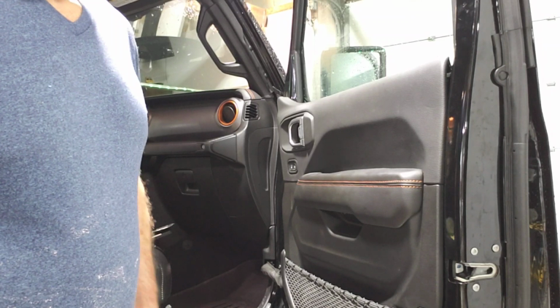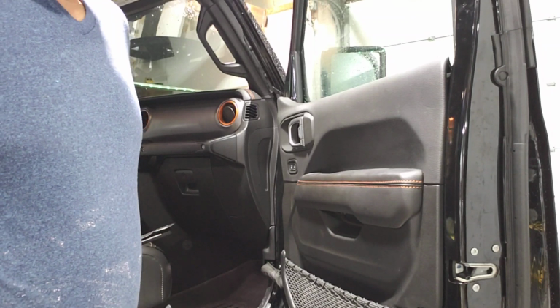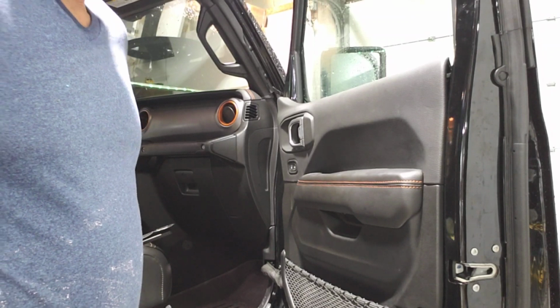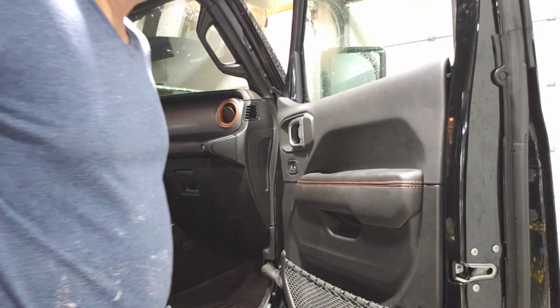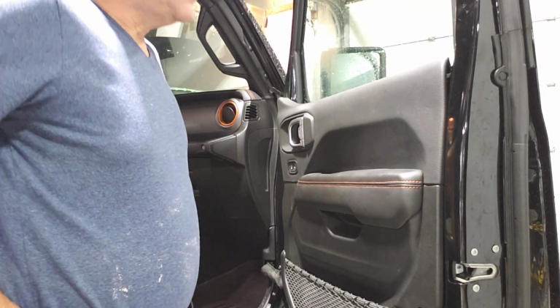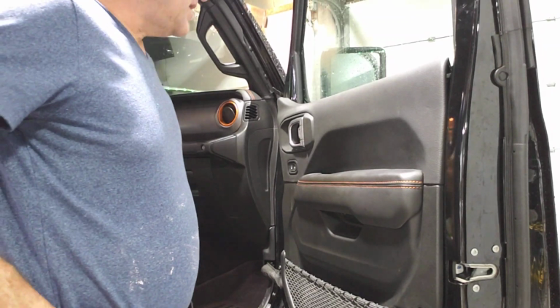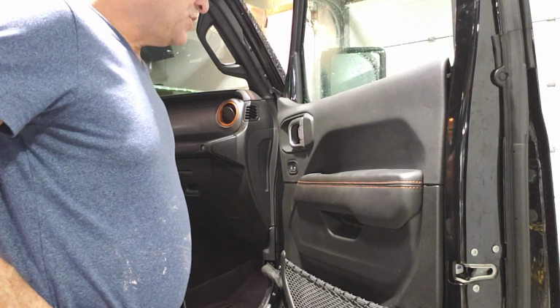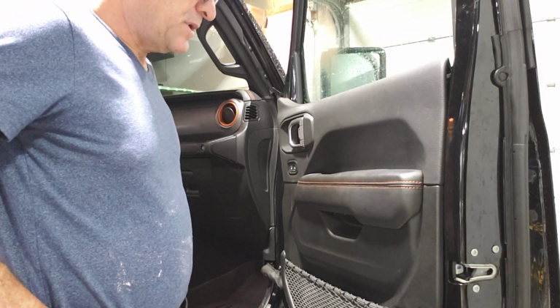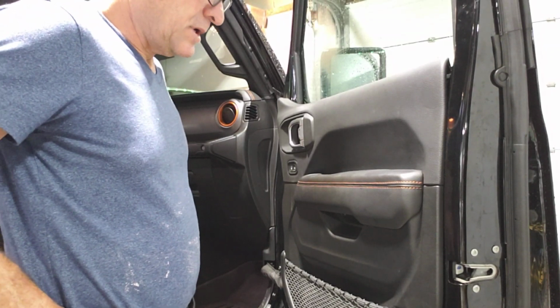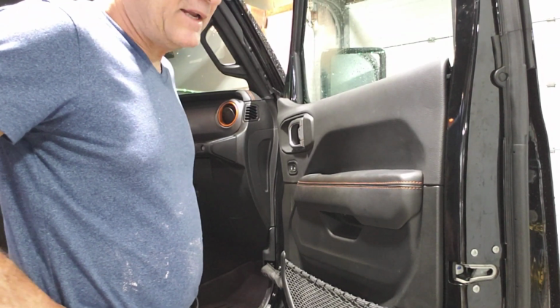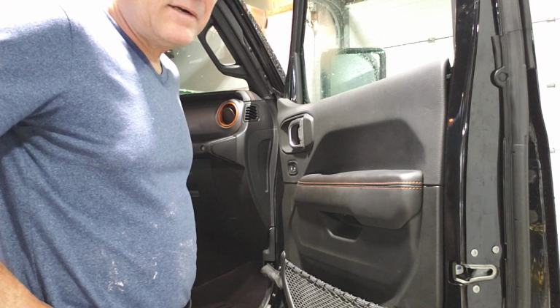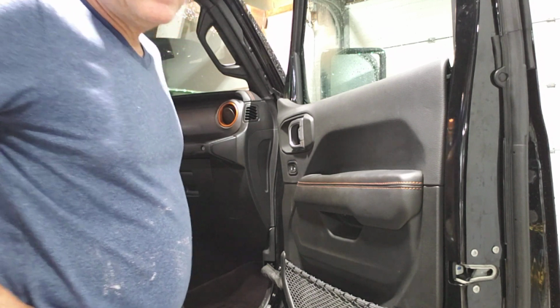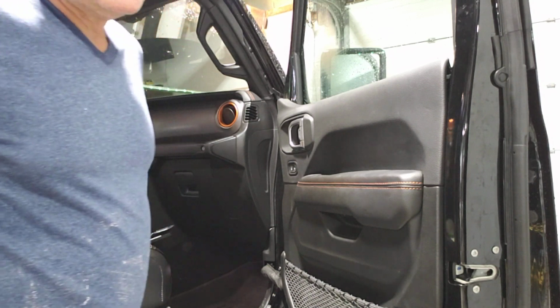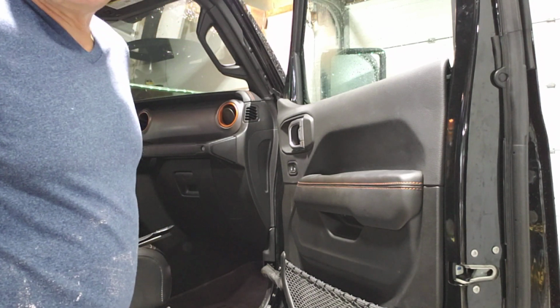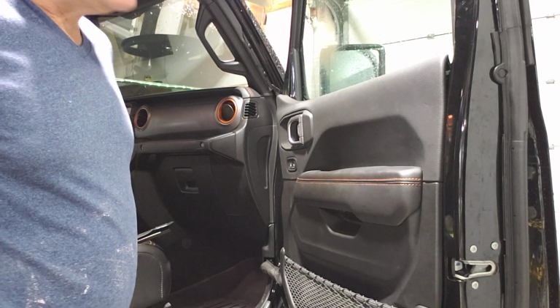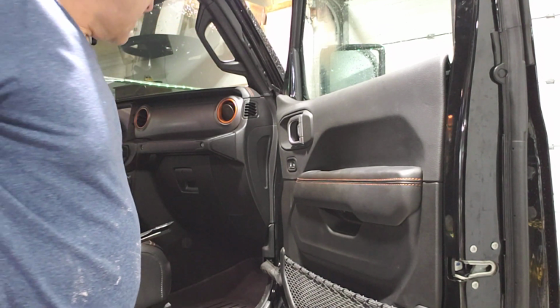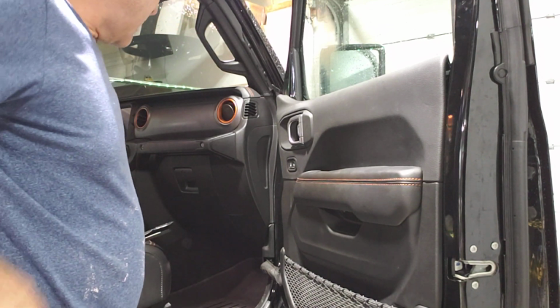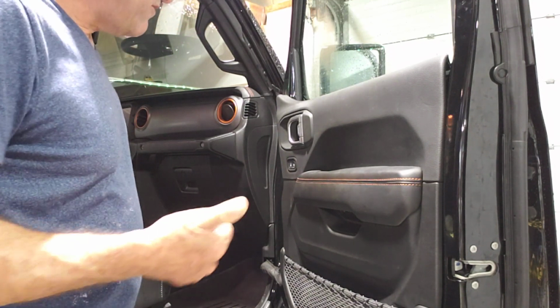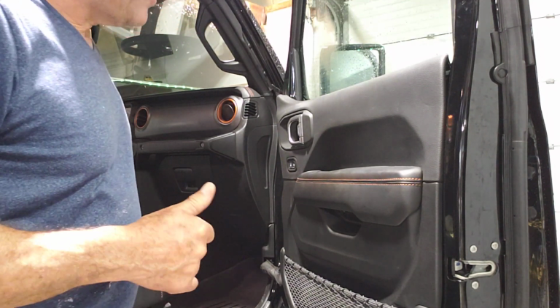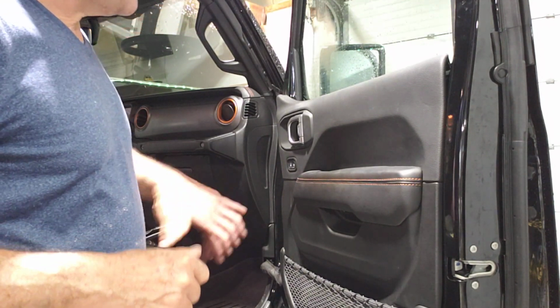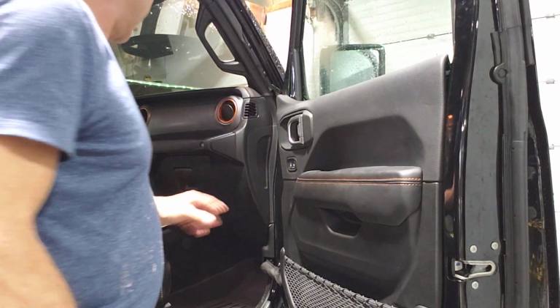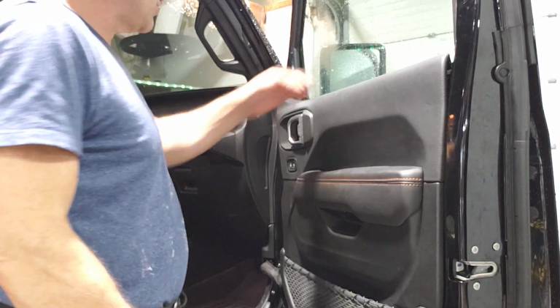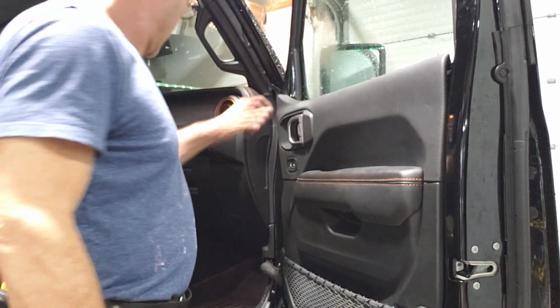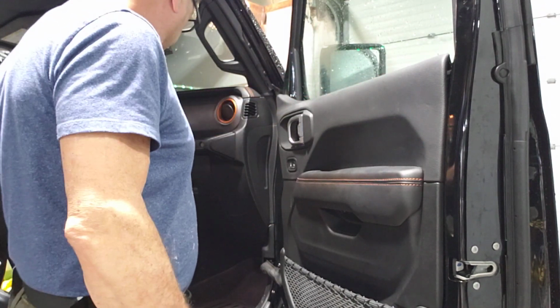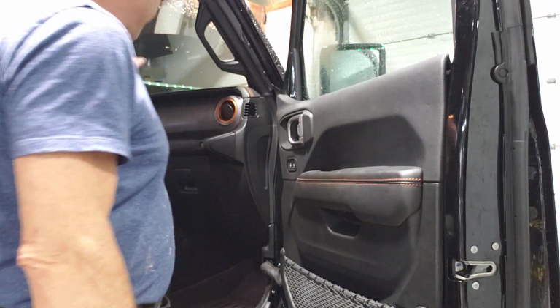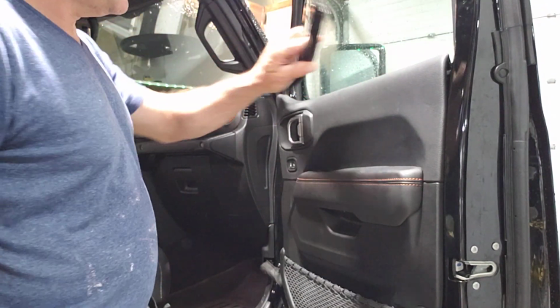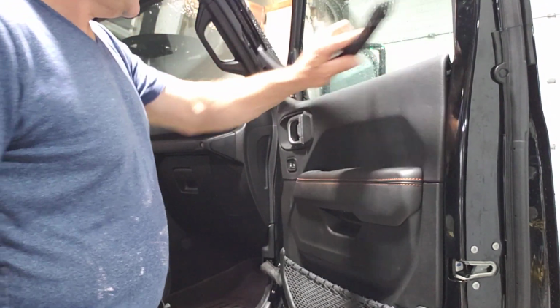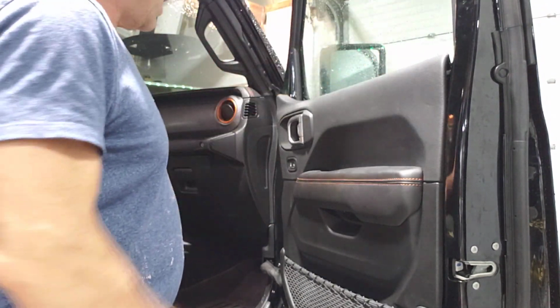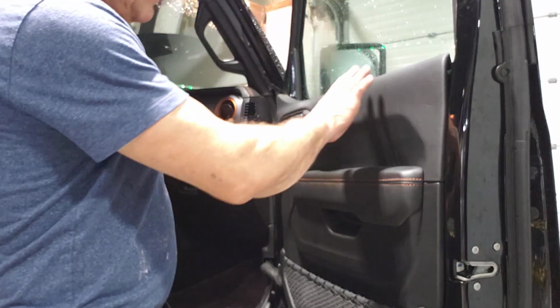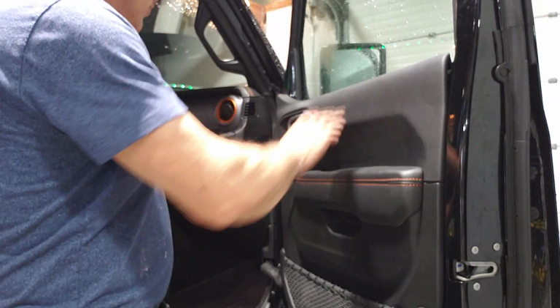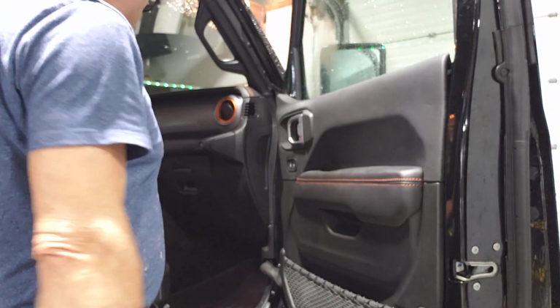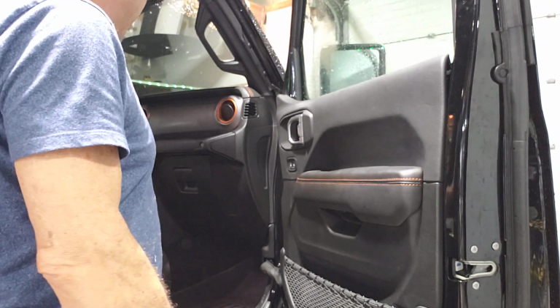Hey guys, this is the new Jeep Gladiator, the 2022, and I have a video out there showing you guys how to remove the sweep without having to drop the door panel.